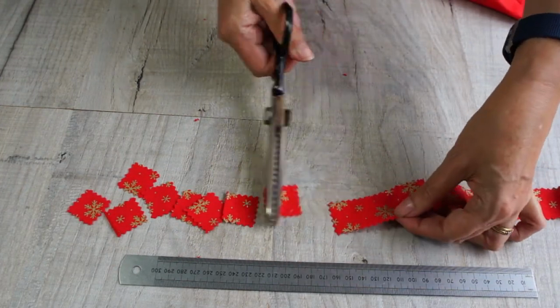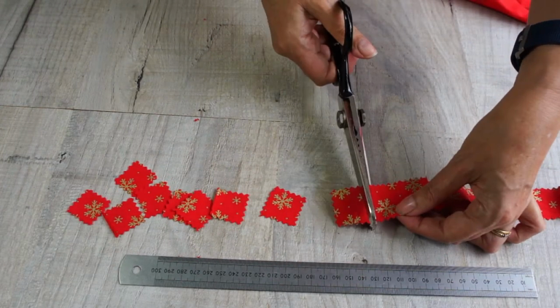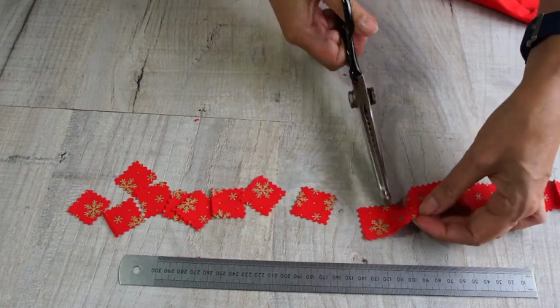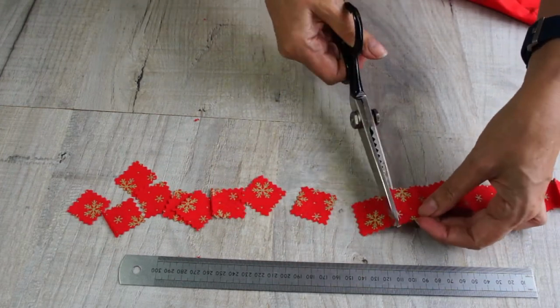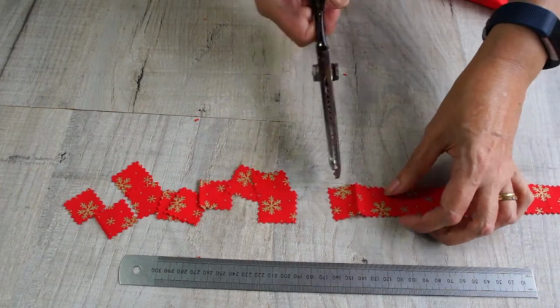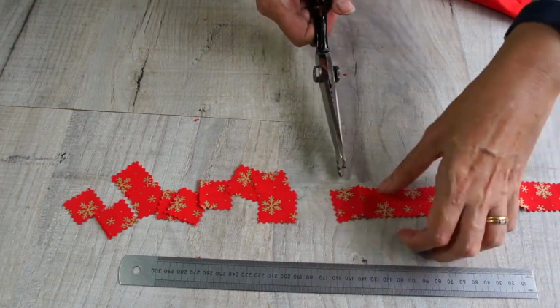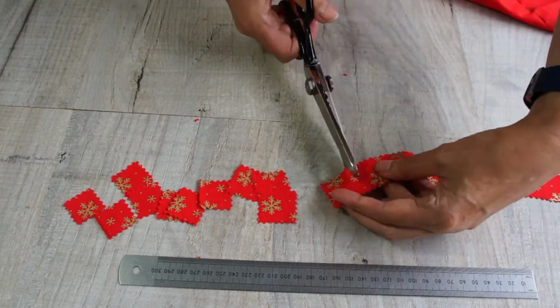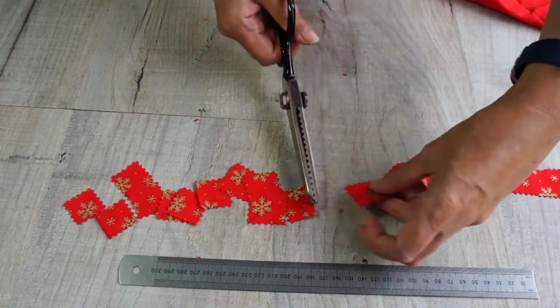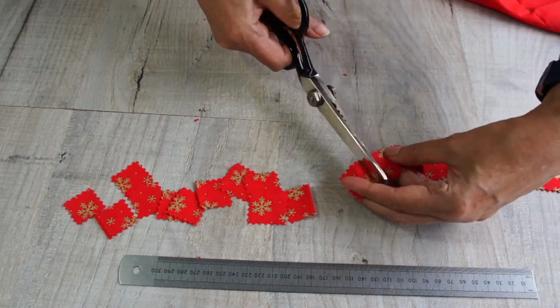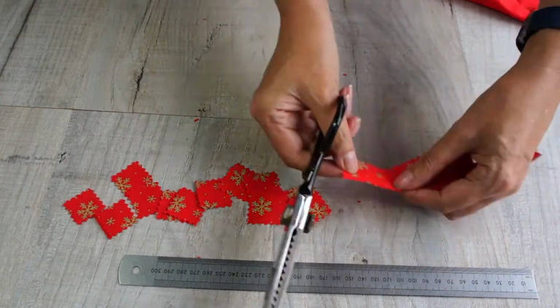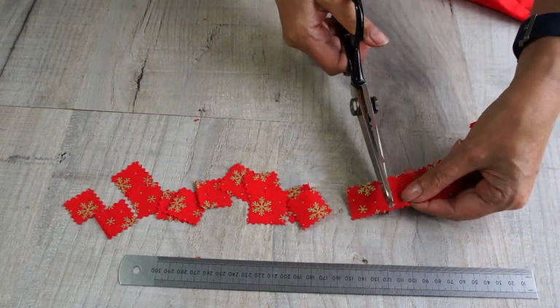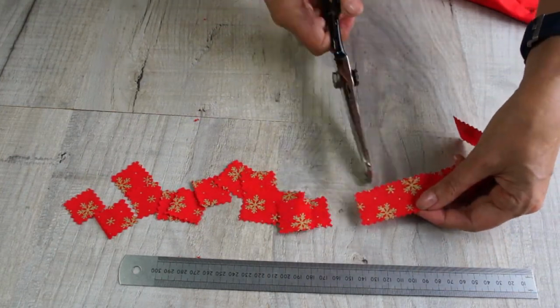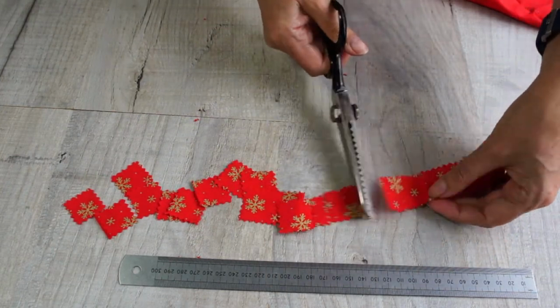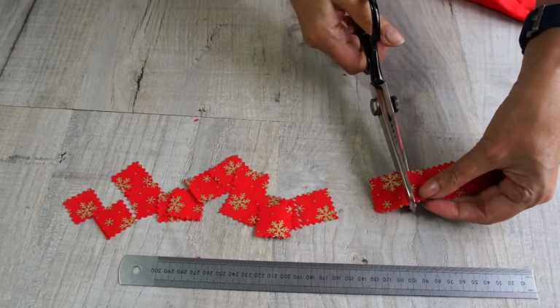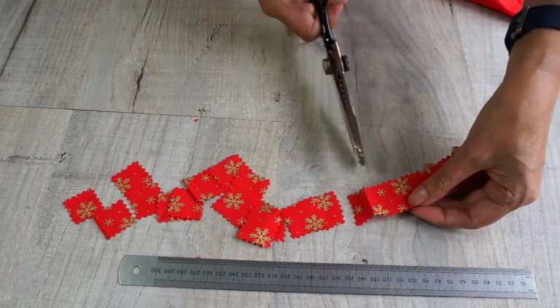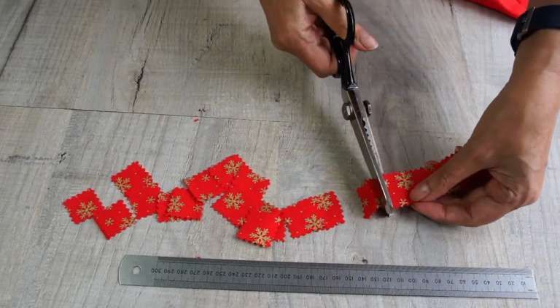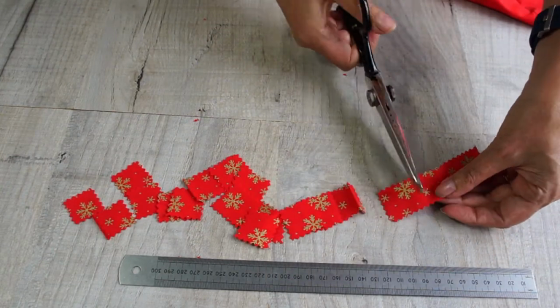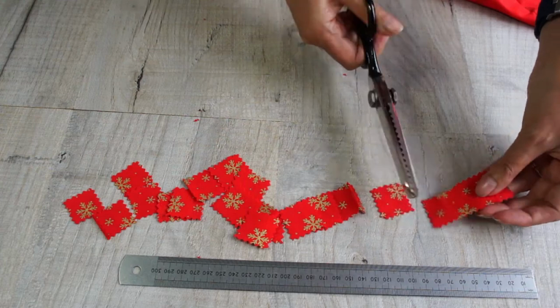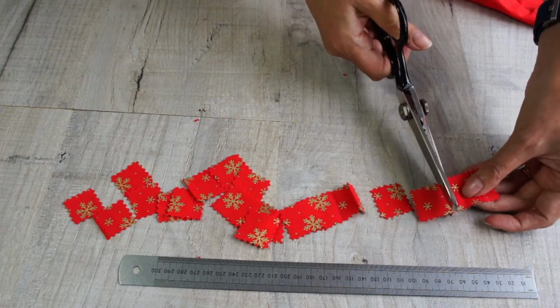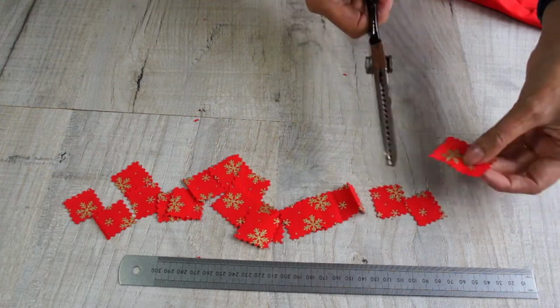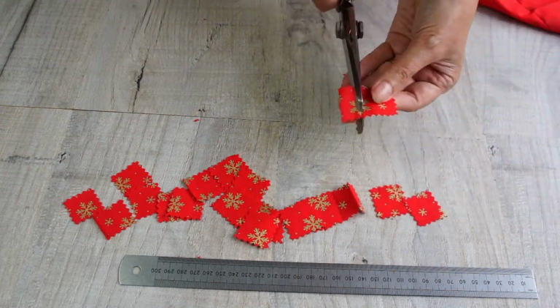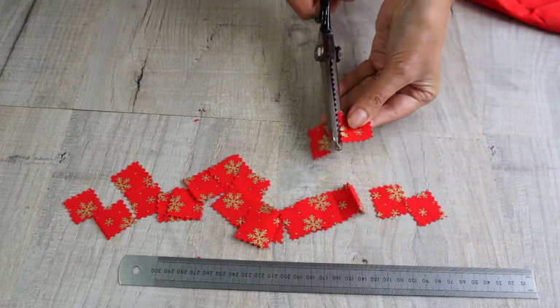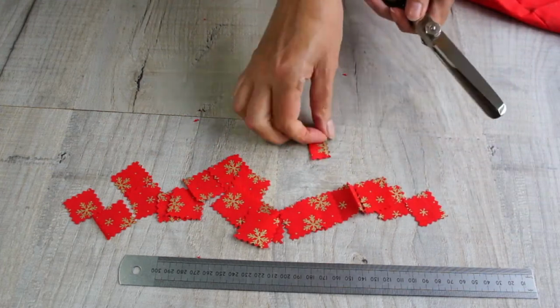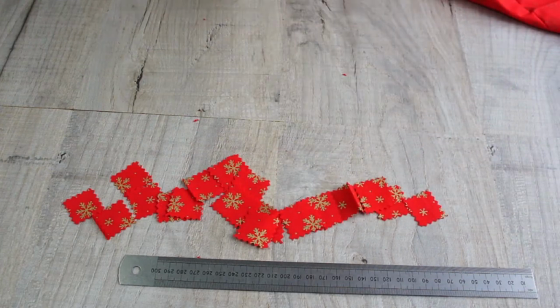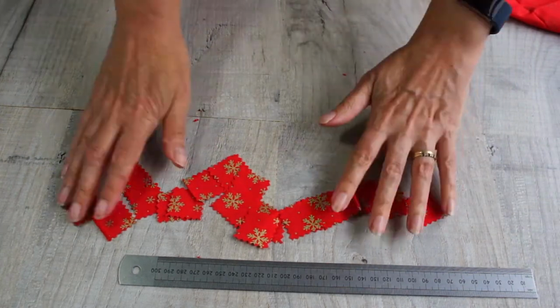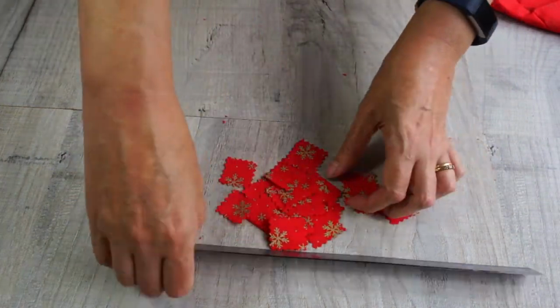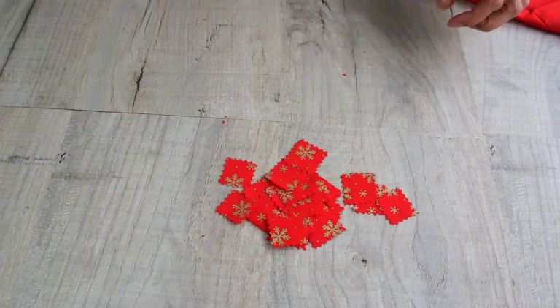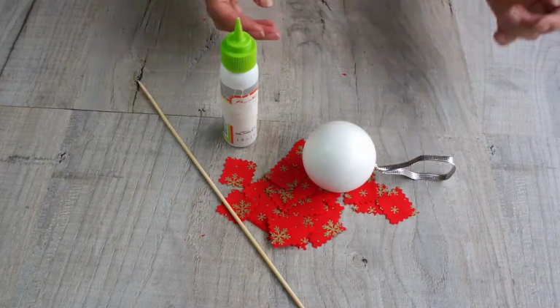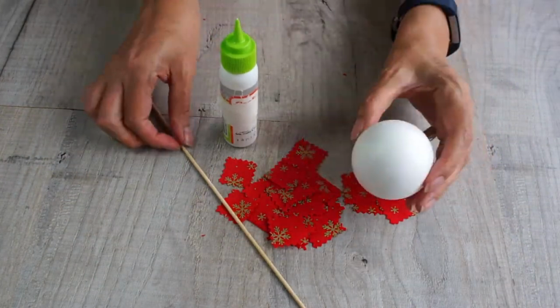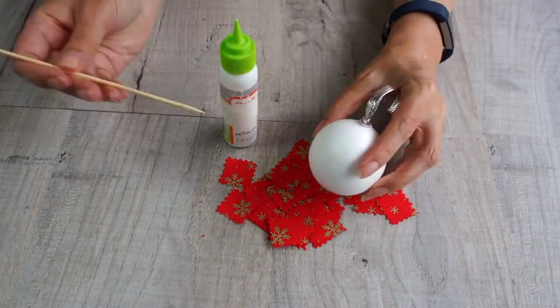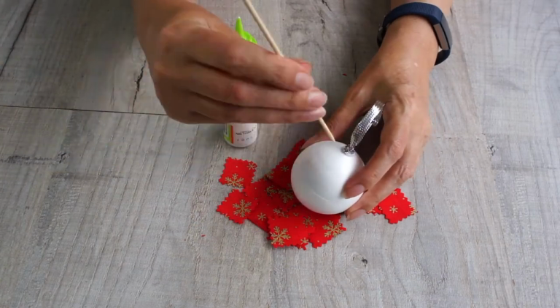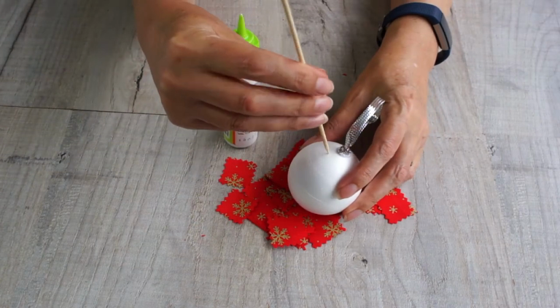Cut as many as you like. You can always cut some more if you need them — I cut some, put some on, cut some, put some on. Just keep cutting and then you're ready to build your bauble.